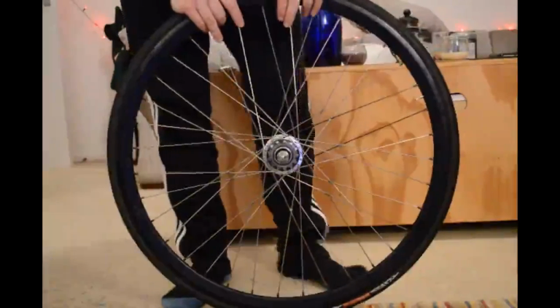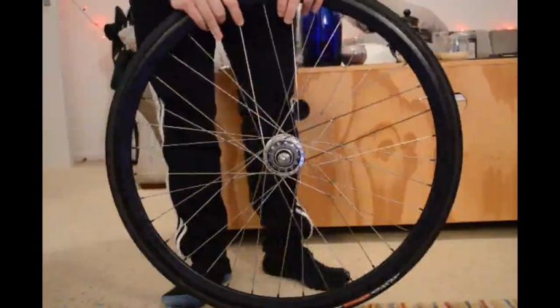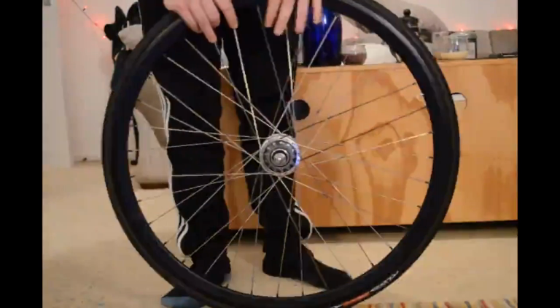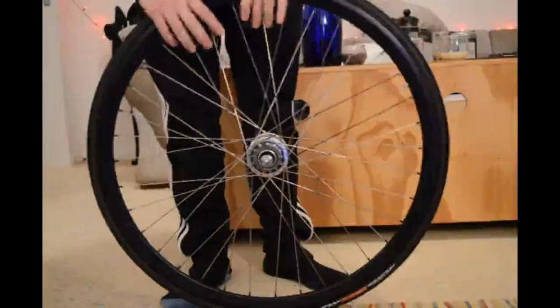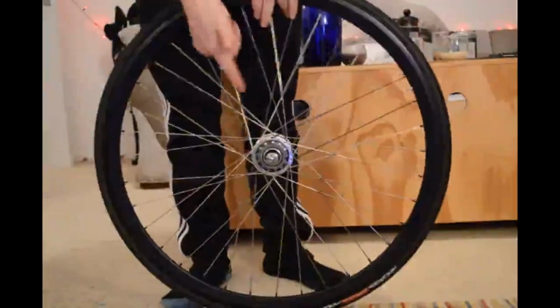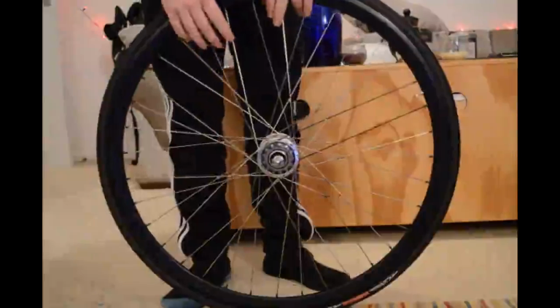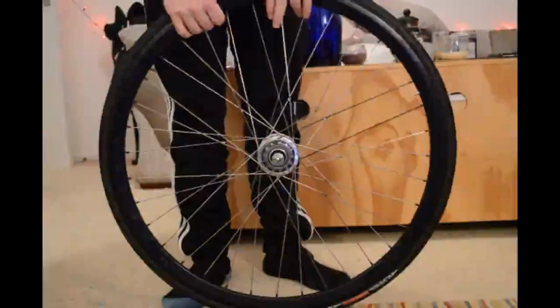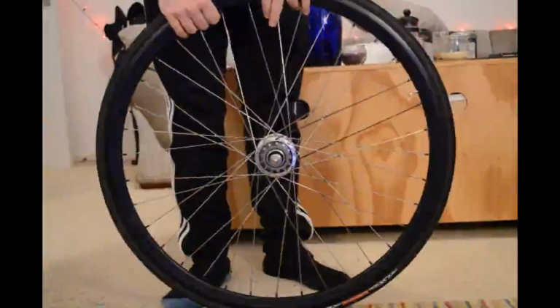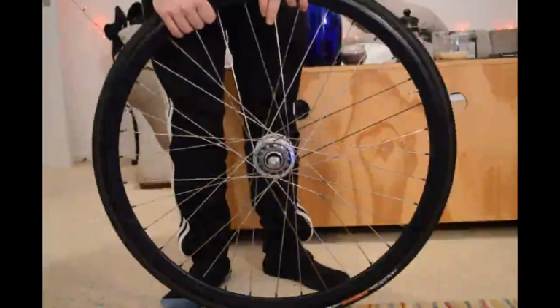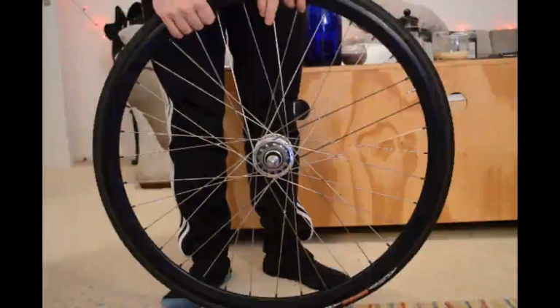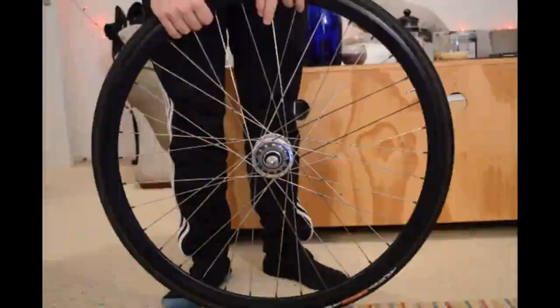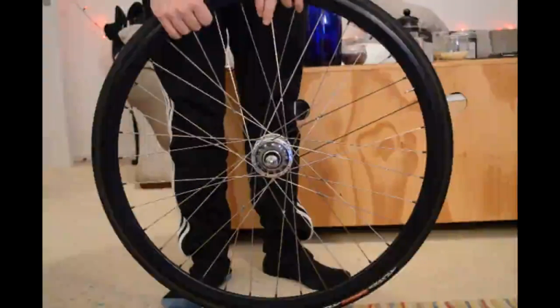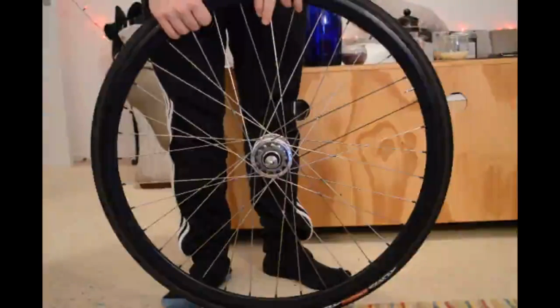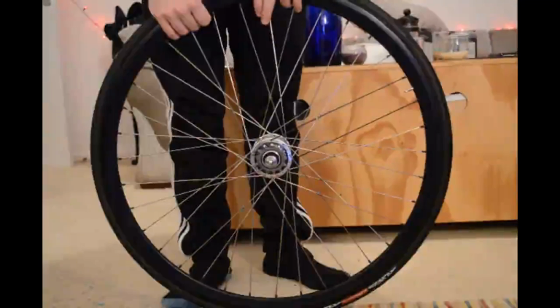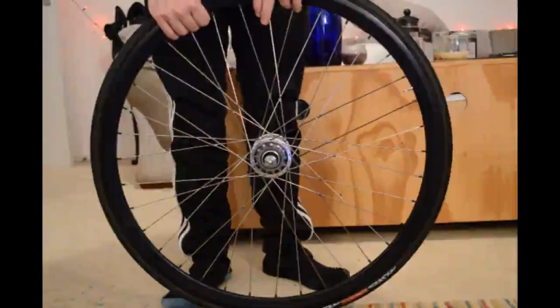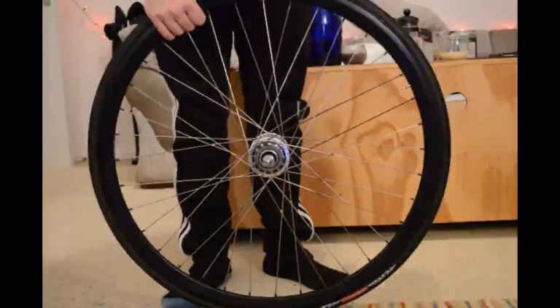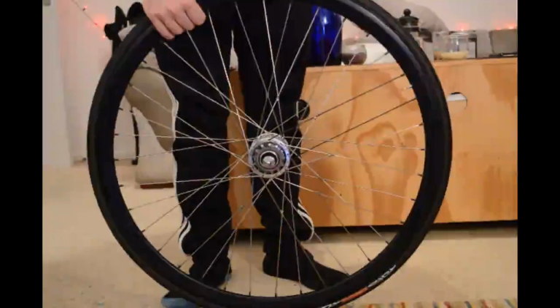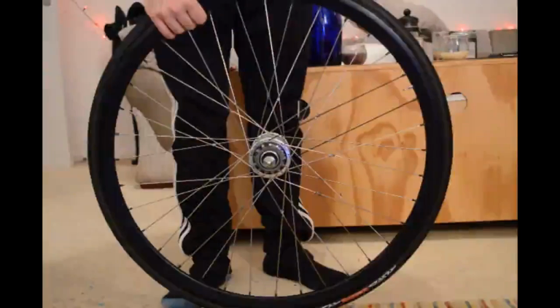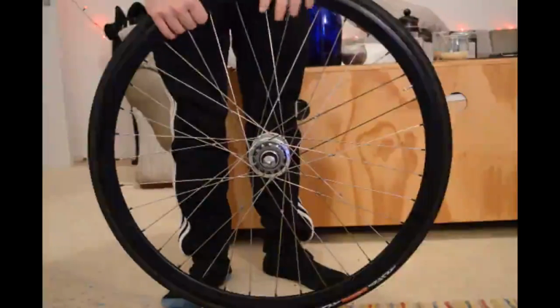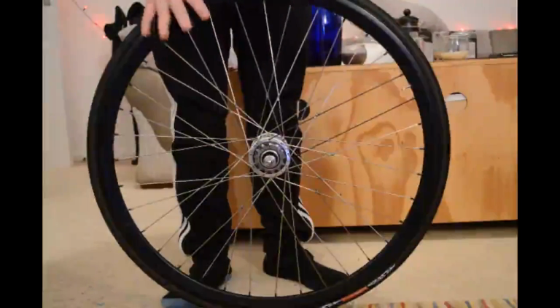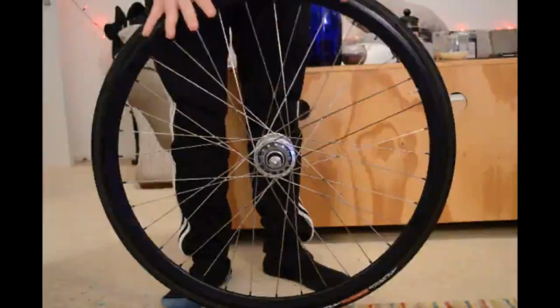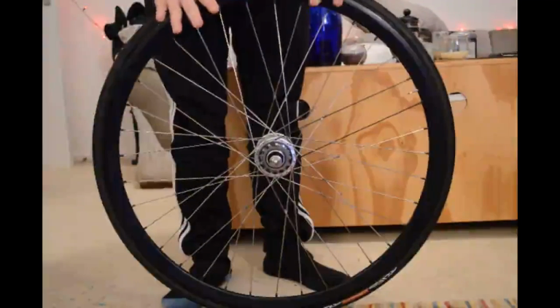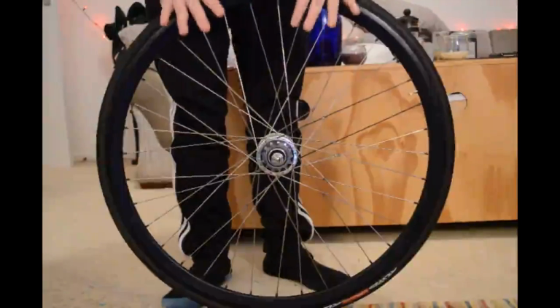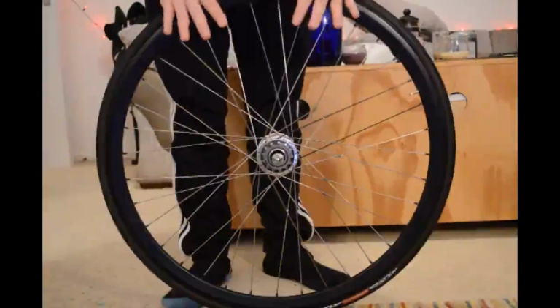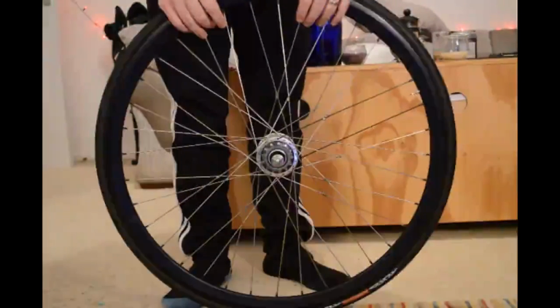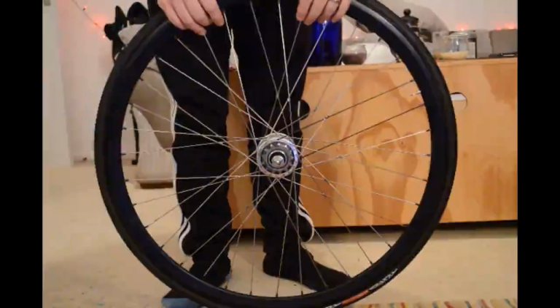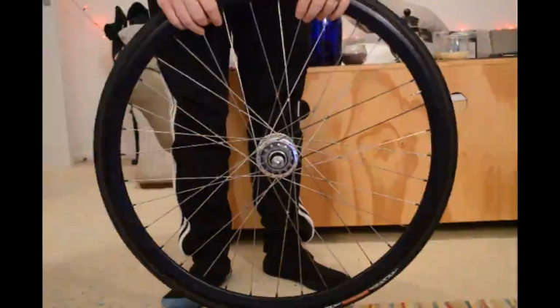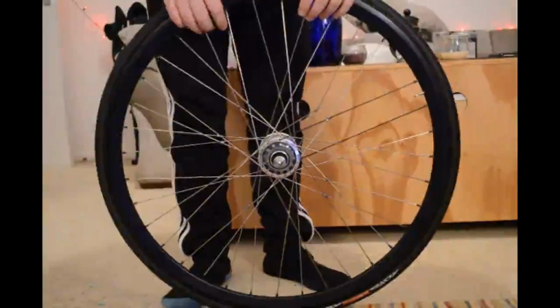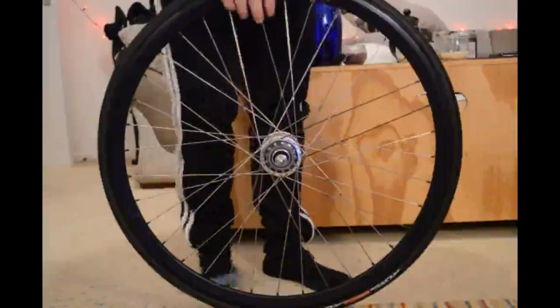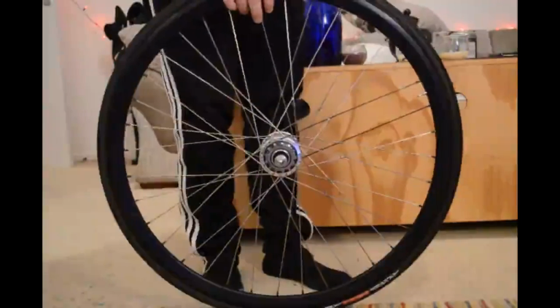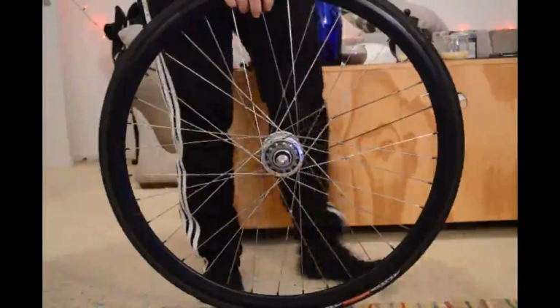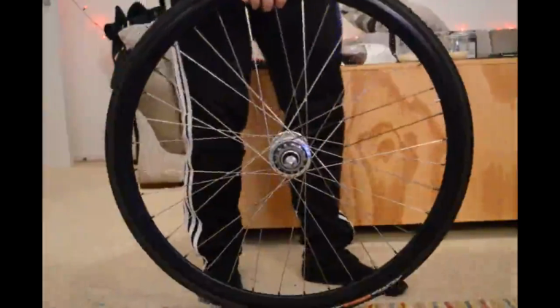In the last video we looked at how to take the cog off and replace it with a different one. What we're going to do now is how we put the wheel back in the bike, how we tension the chain, and how we make sure all of those little bits are correct.